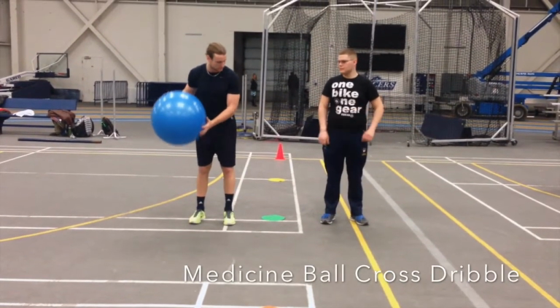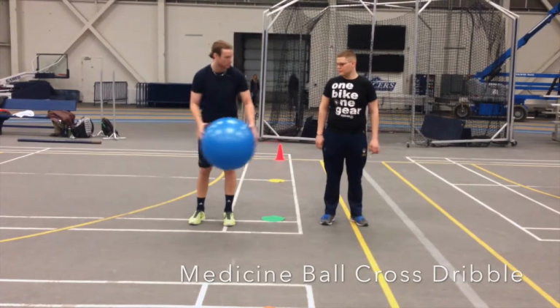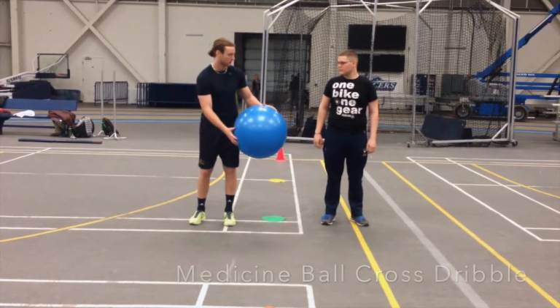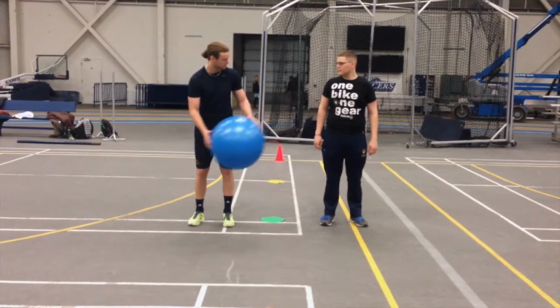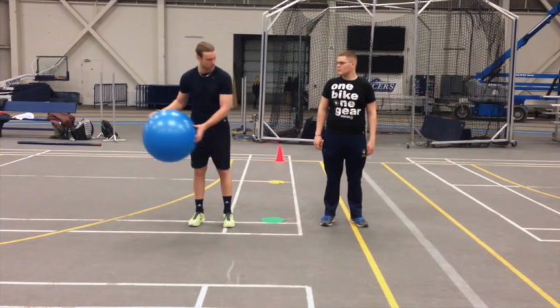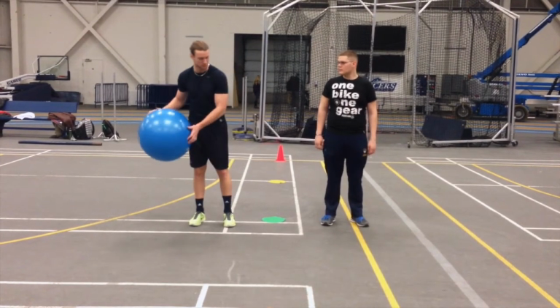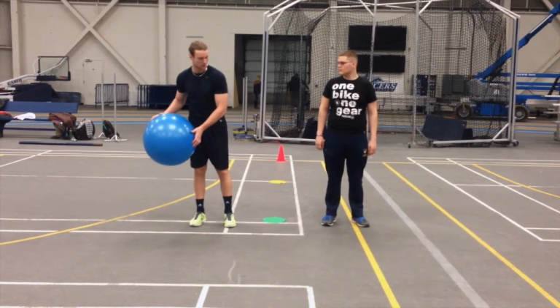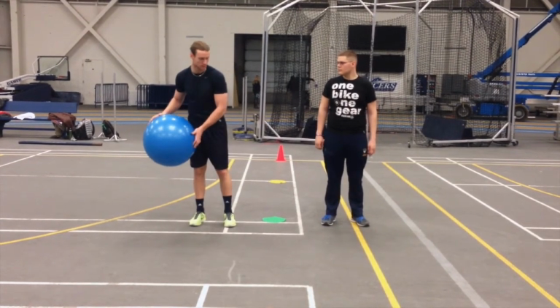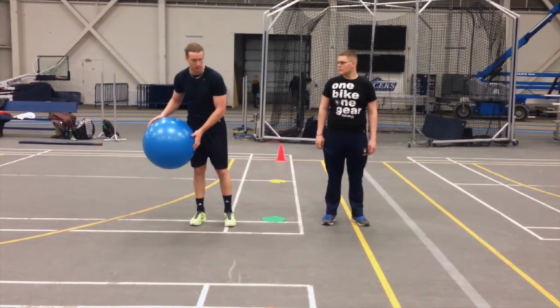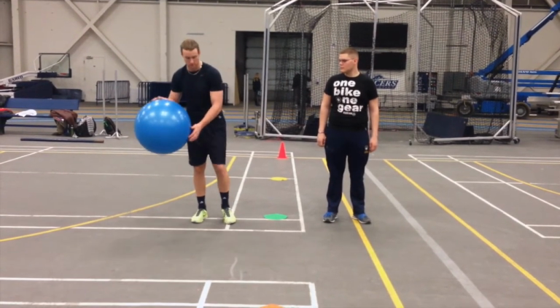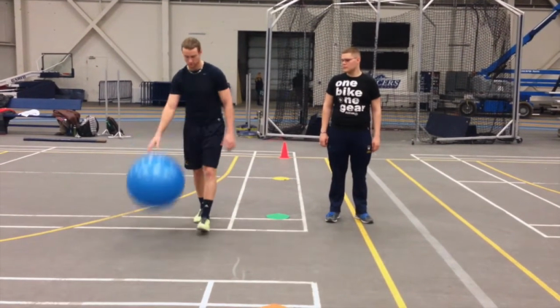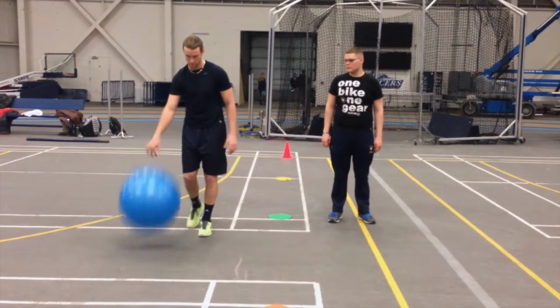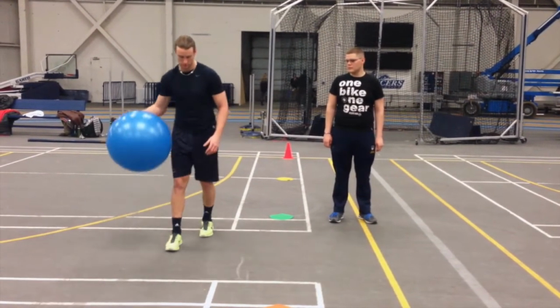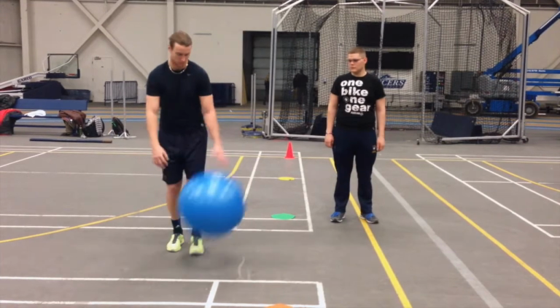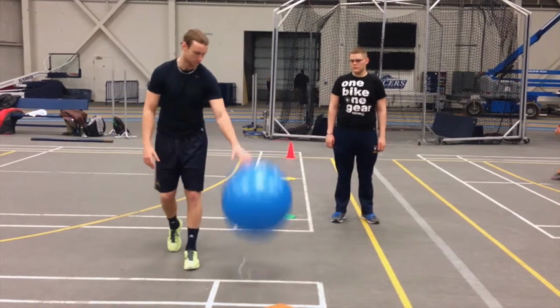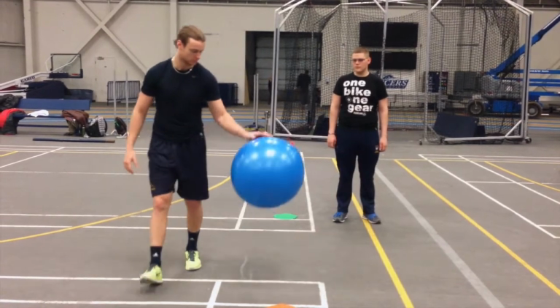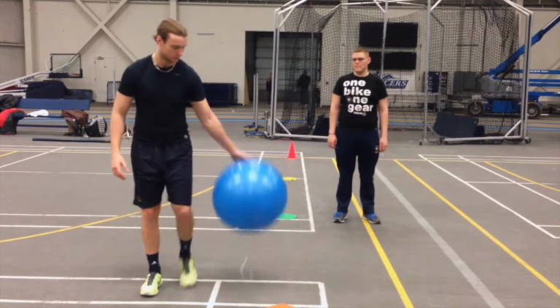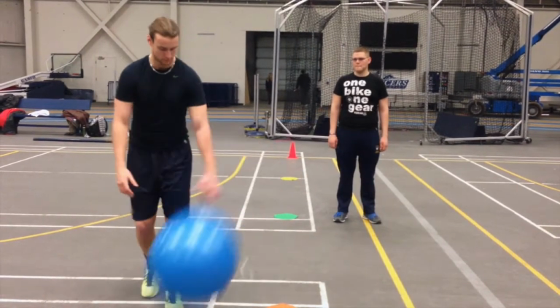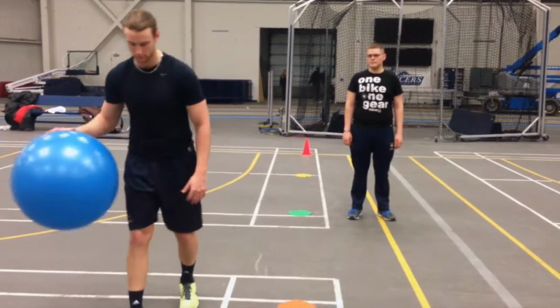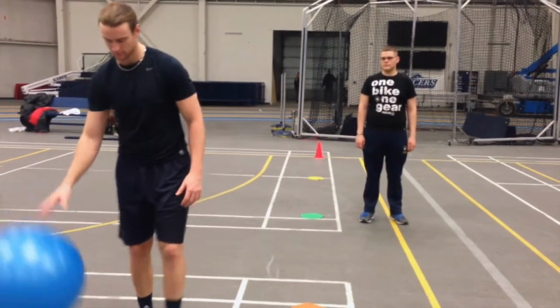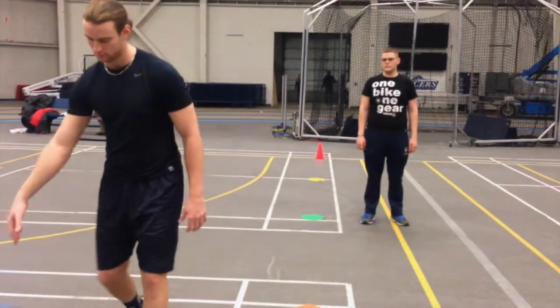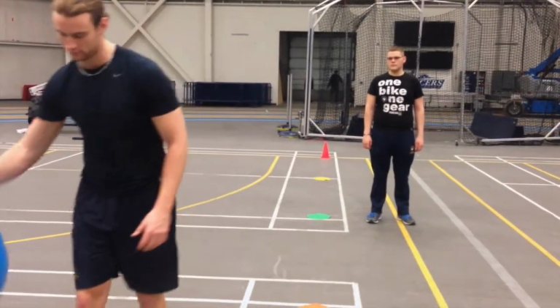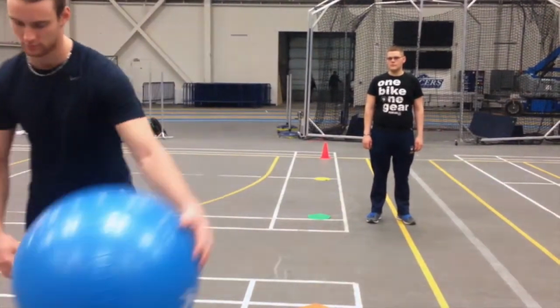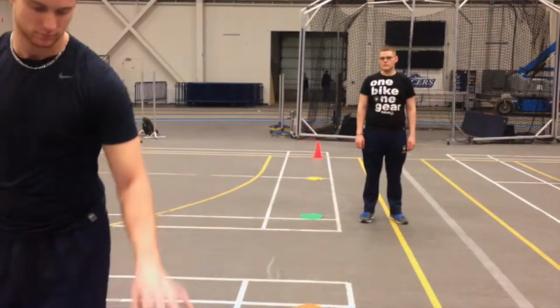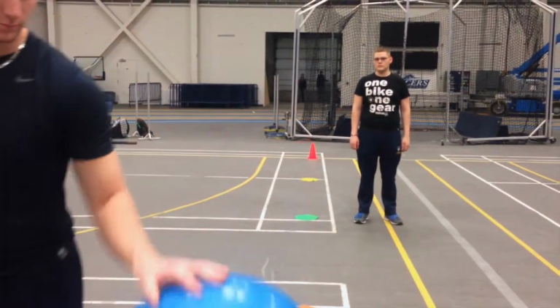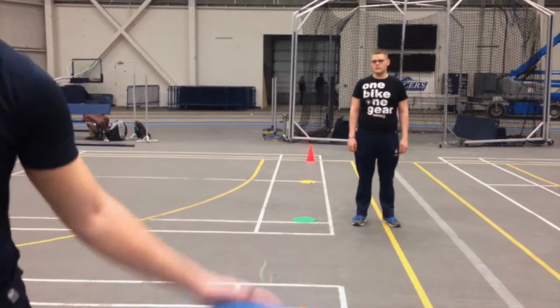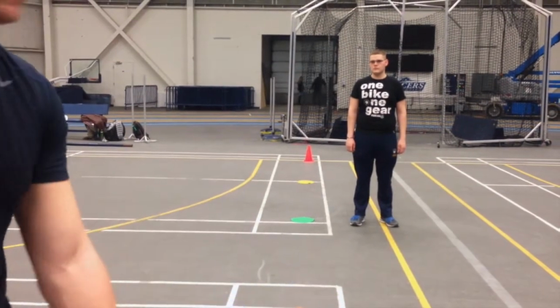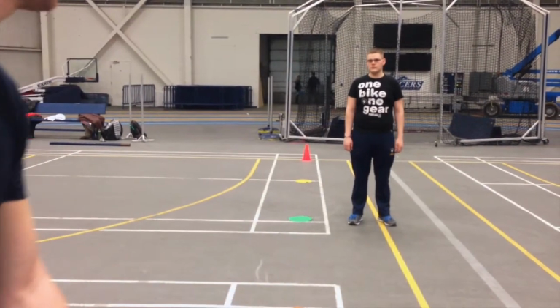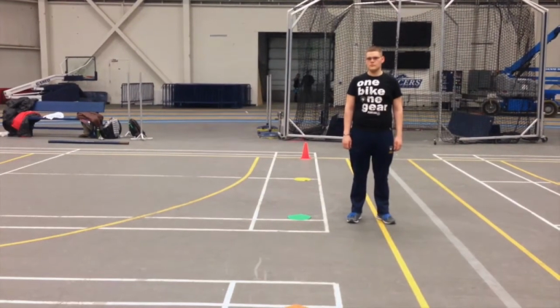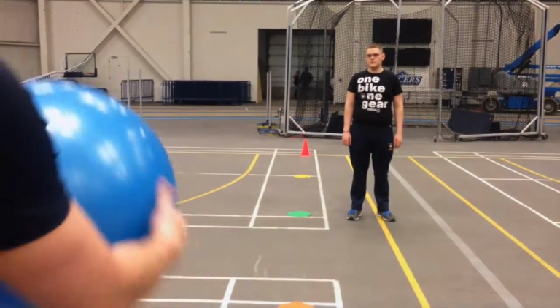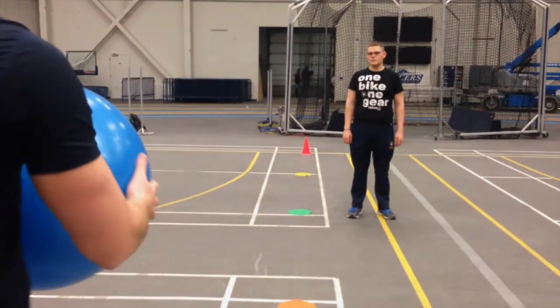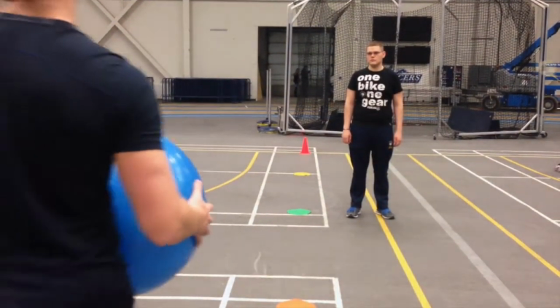Once they have mastered this technique, we can move on to the cross dribble. Here they will focus on taking their time and keeping their eyes on the ball. Ensure to provide positive feedback throughout their progress.